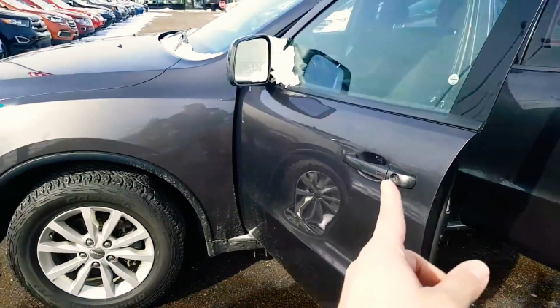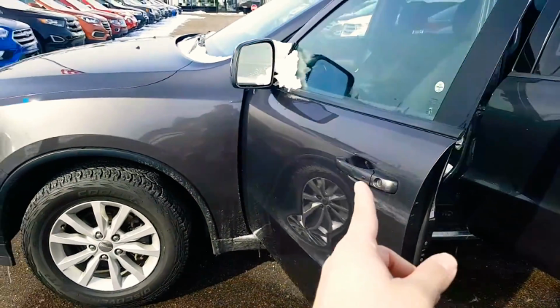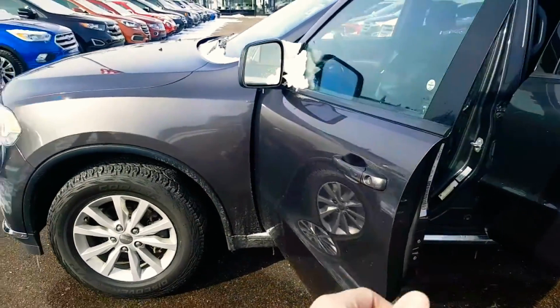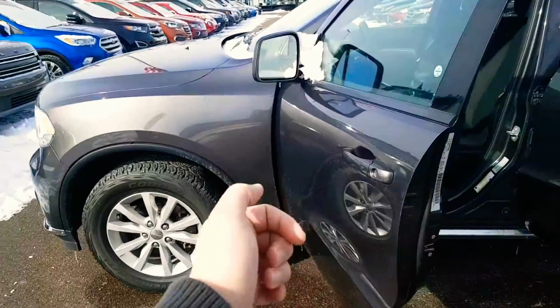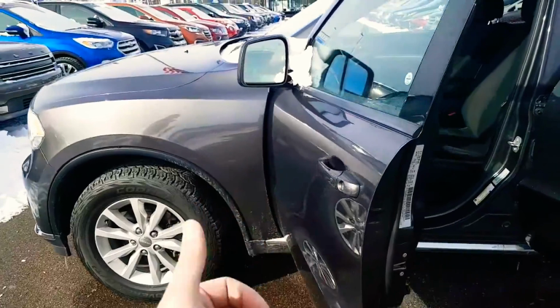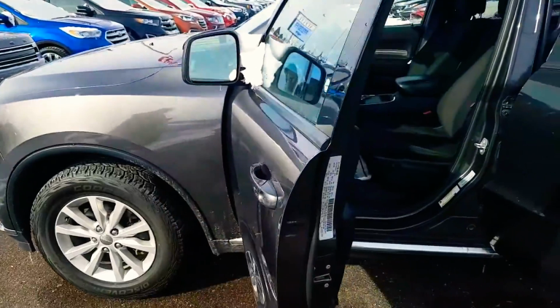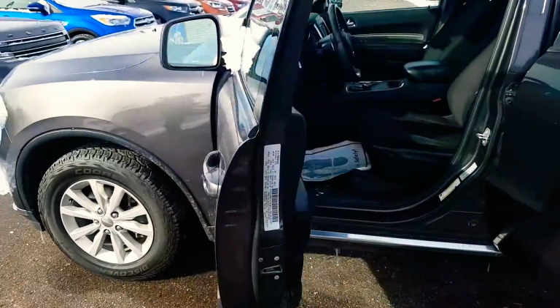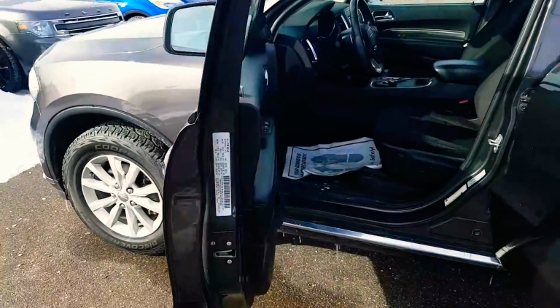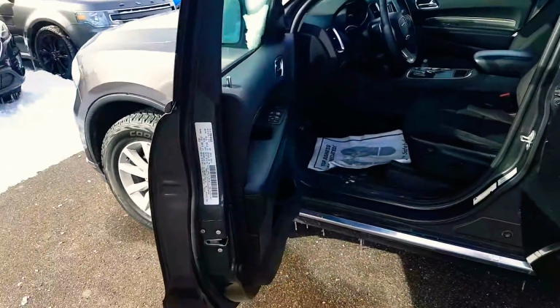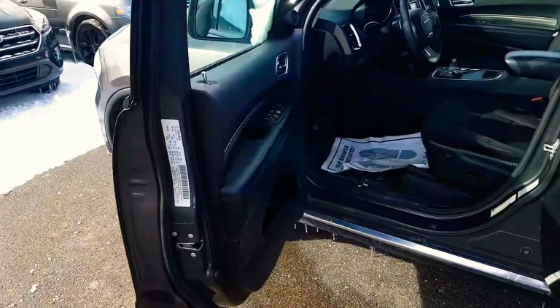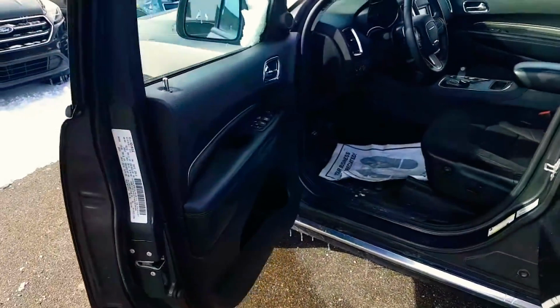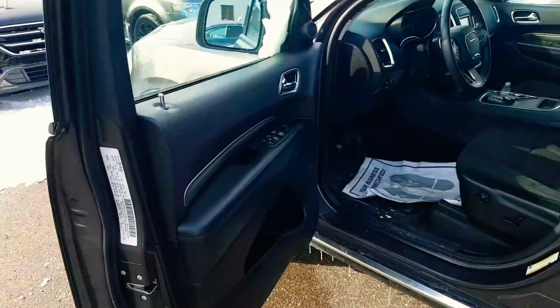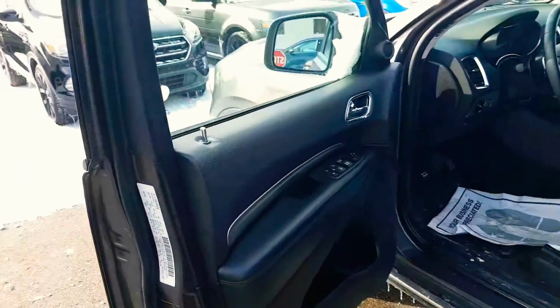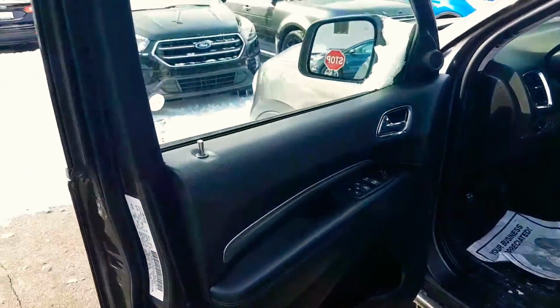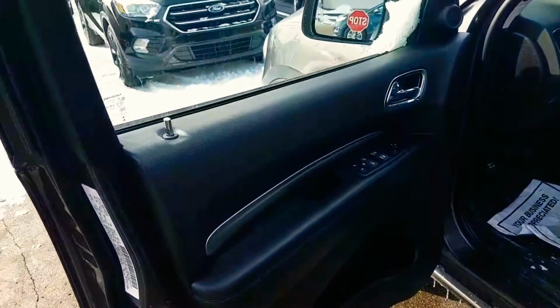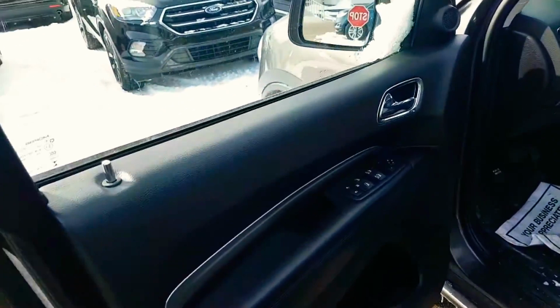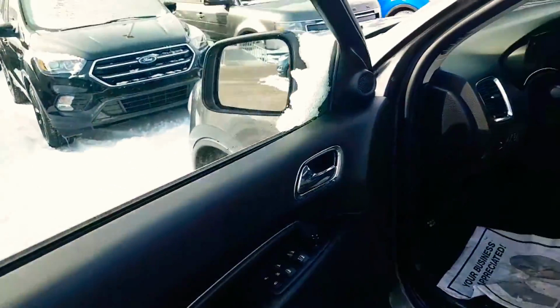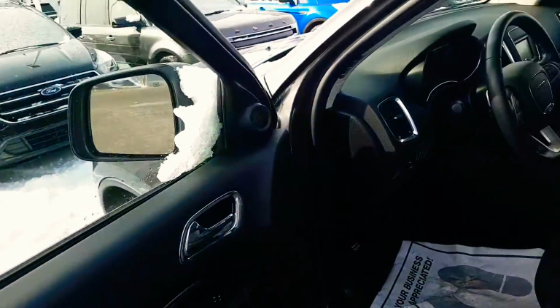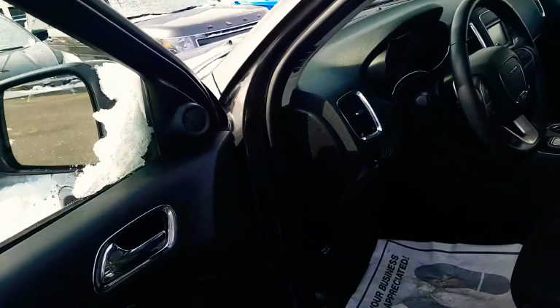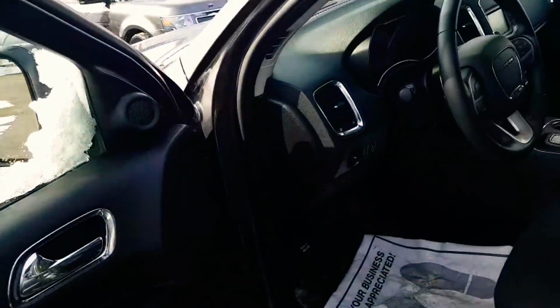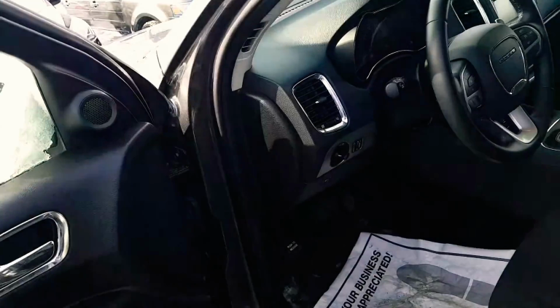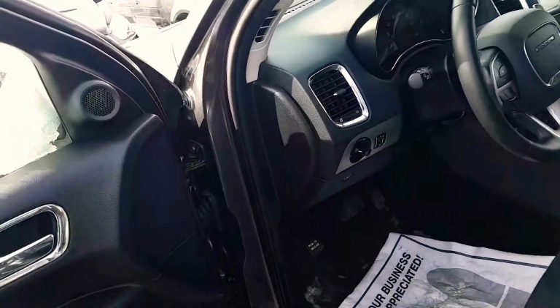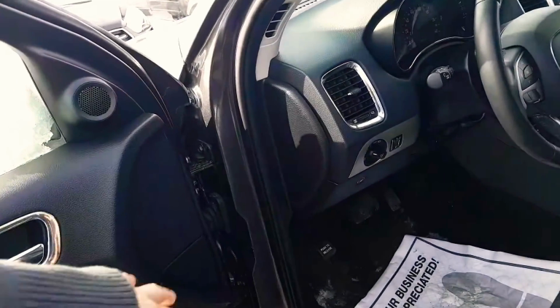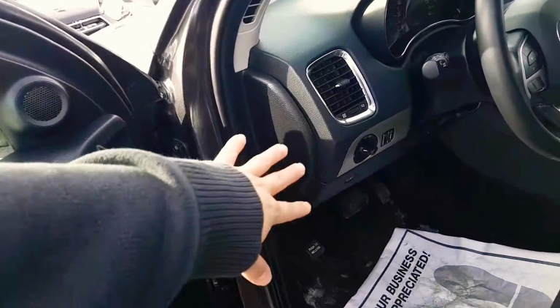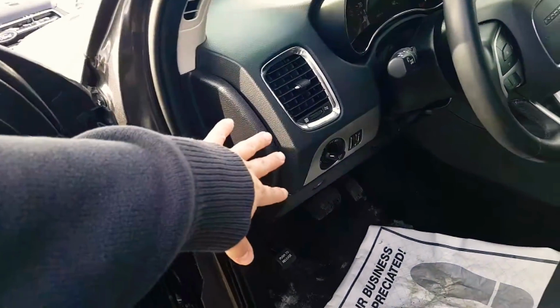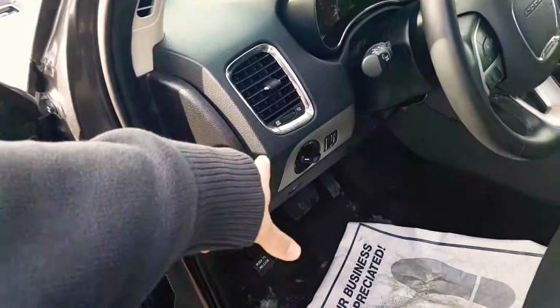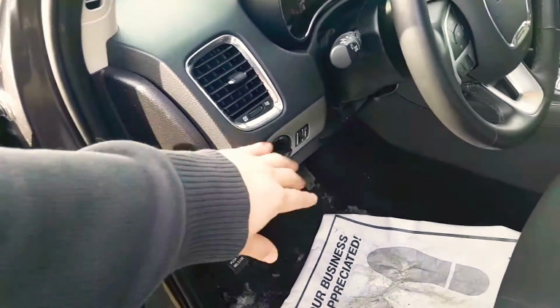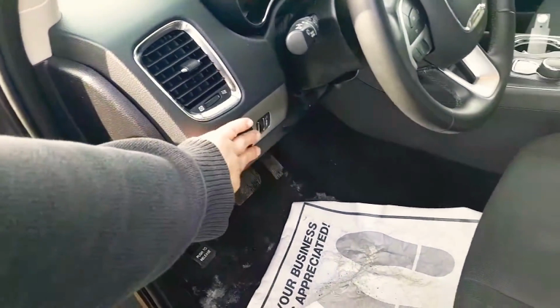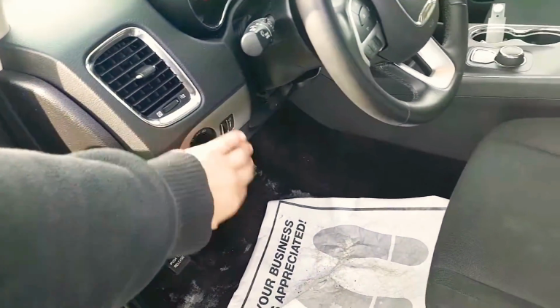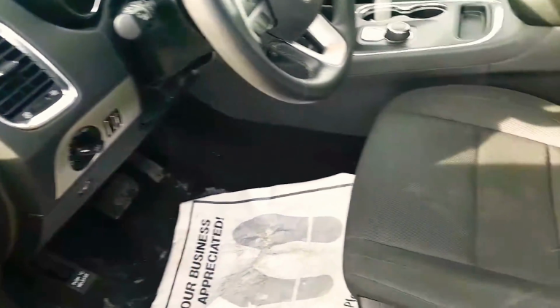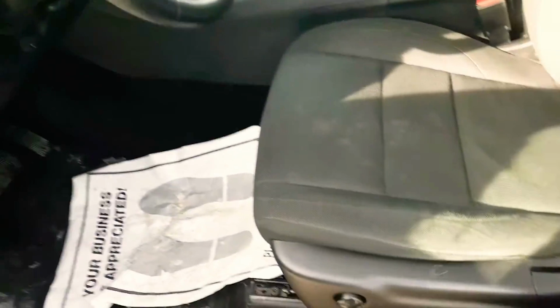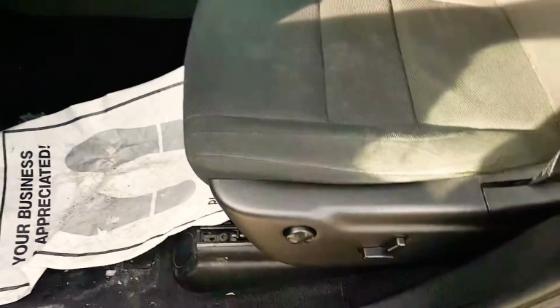And then of course a push-button entry so you can lock and unlock. Power express down, power express up. You got automatic headlights with a fog lamp. Just give them a quick push.